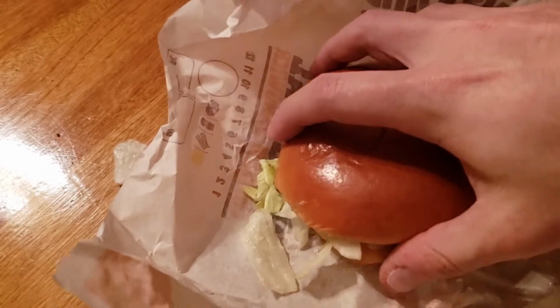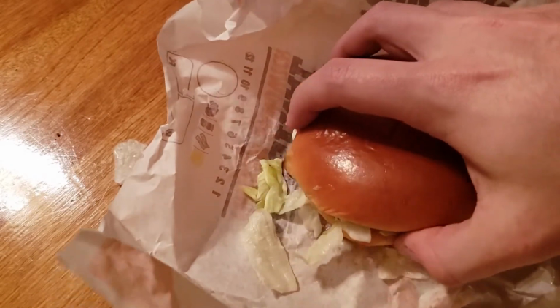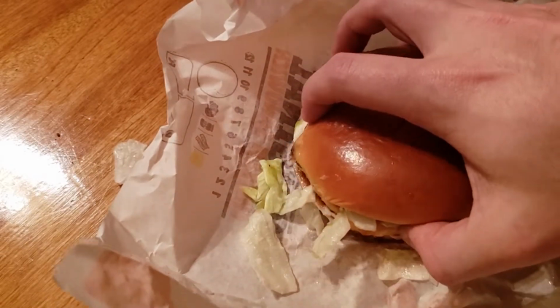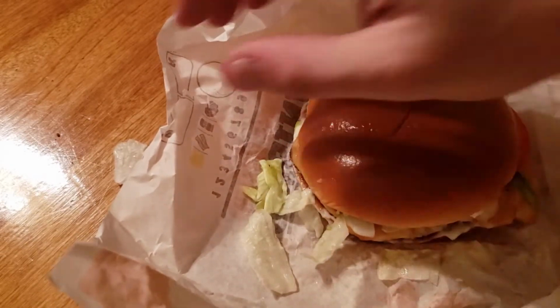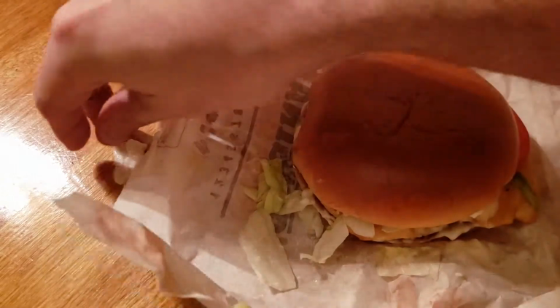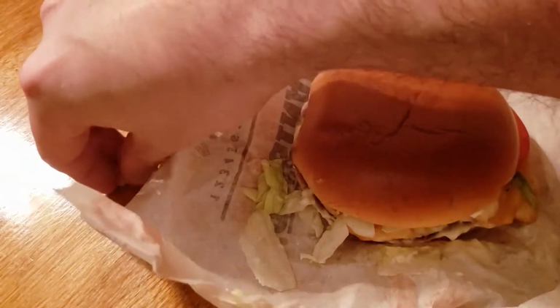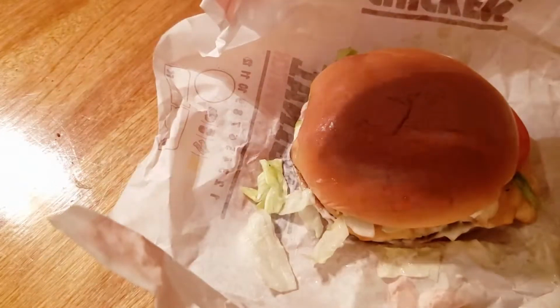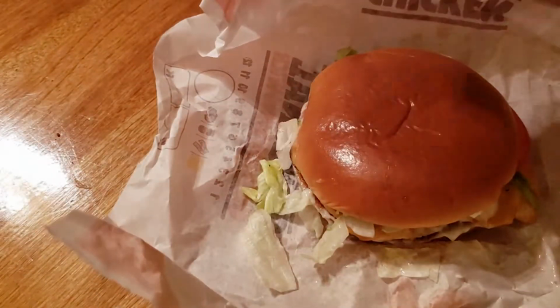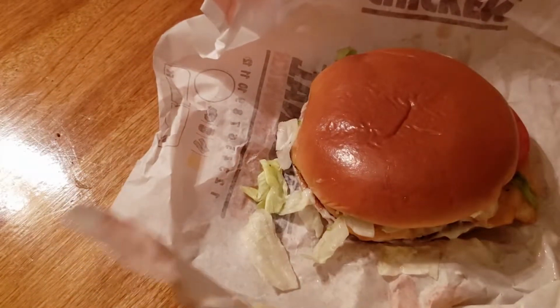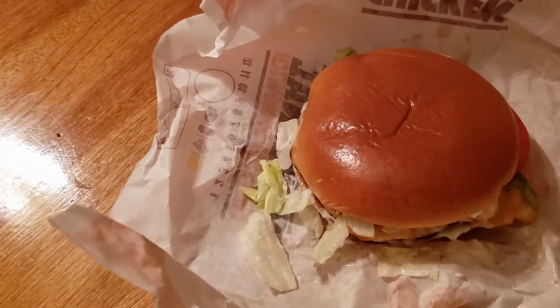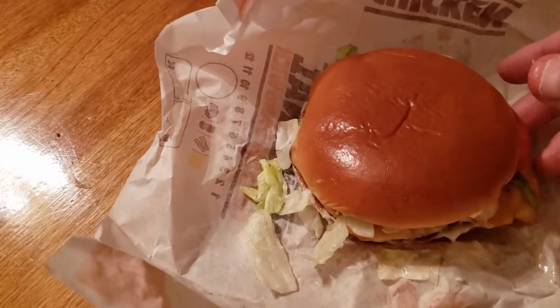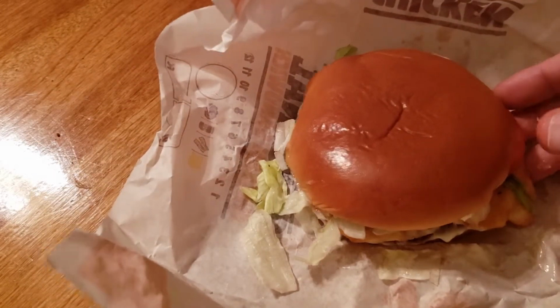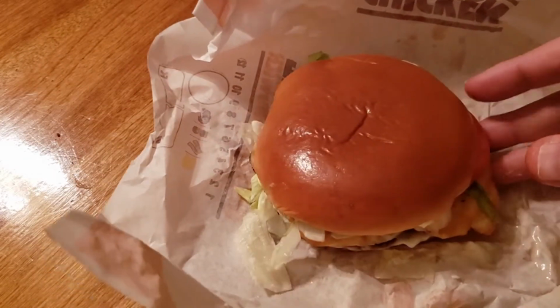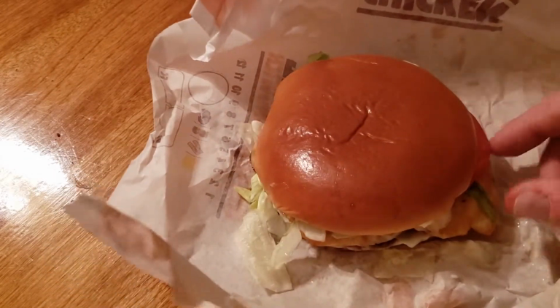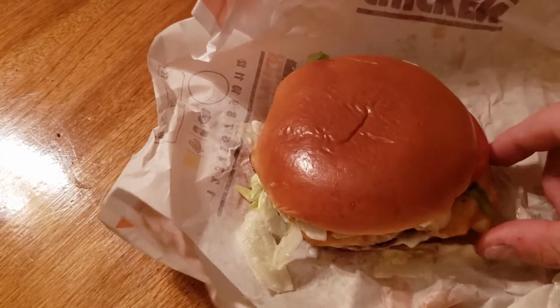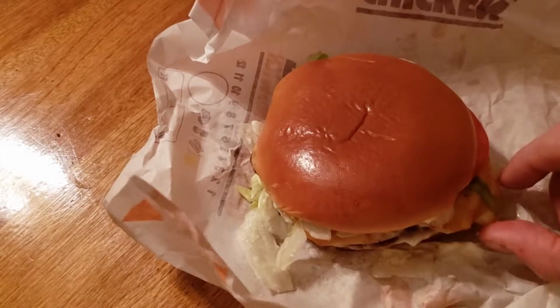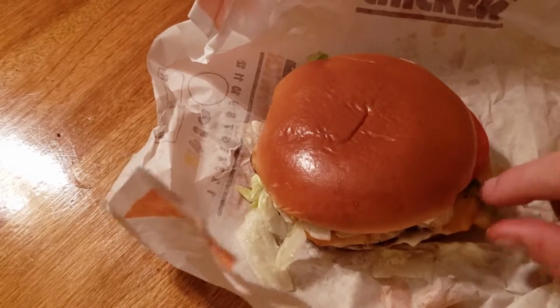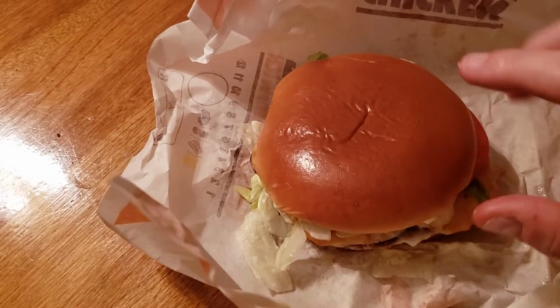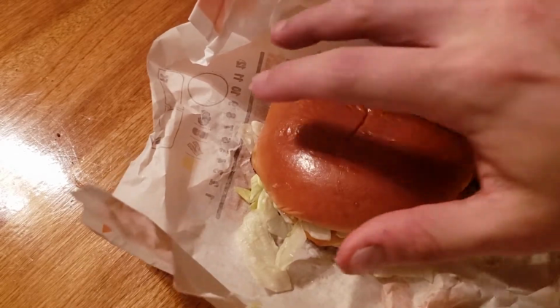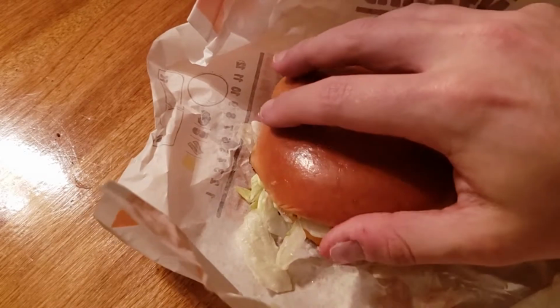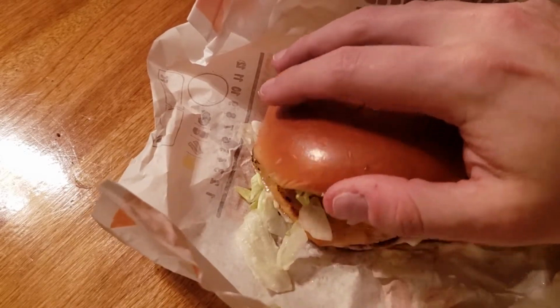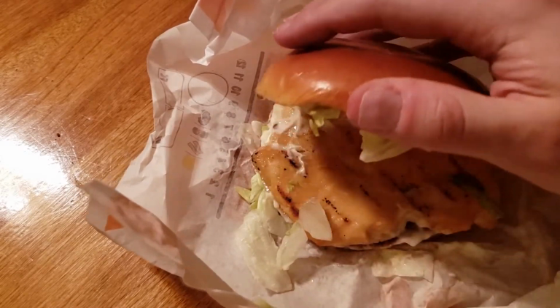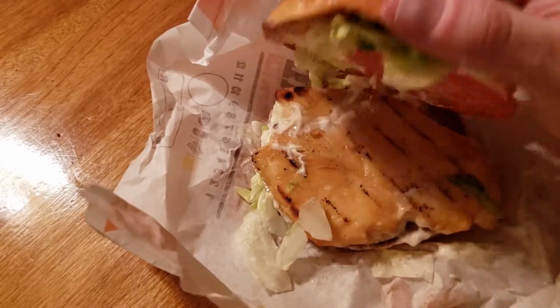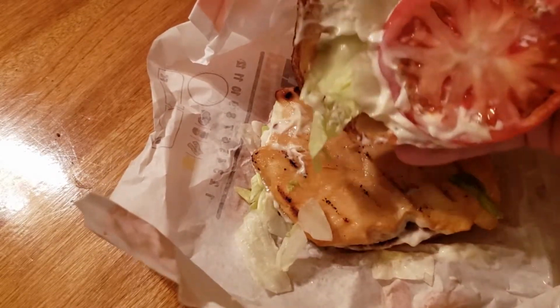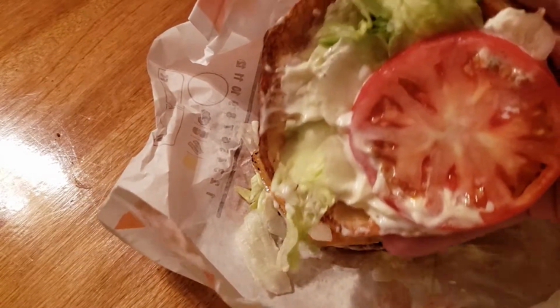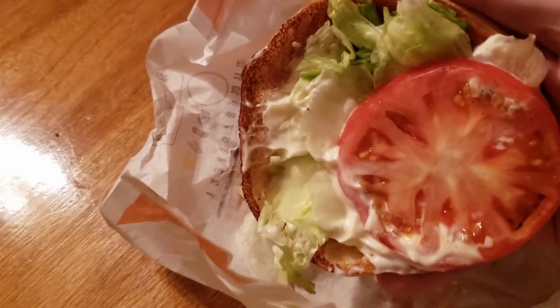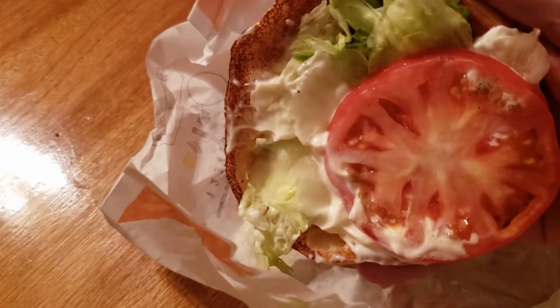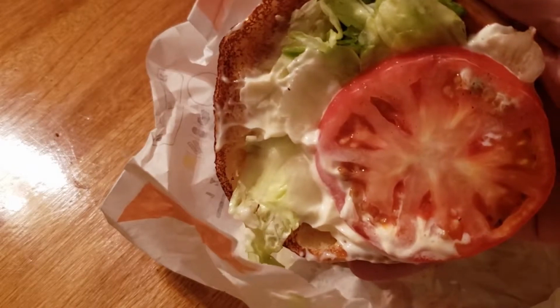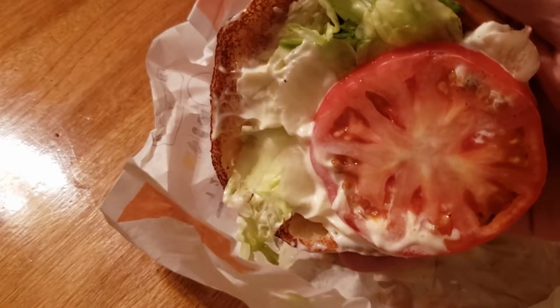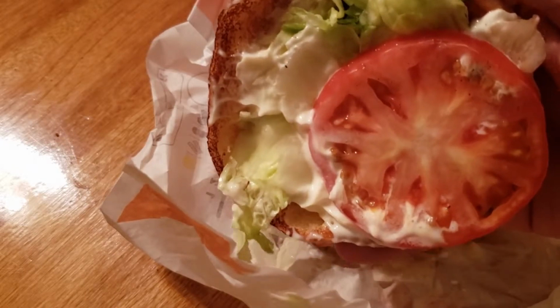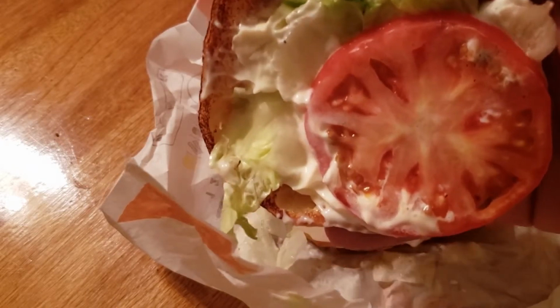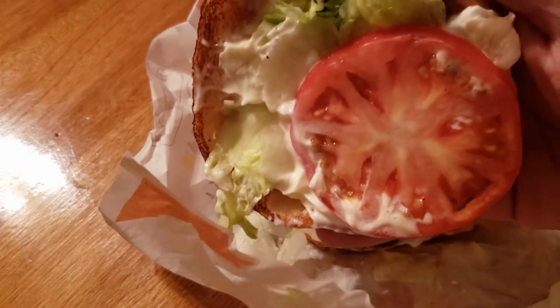From what I've read about this sandwich, it has lettuce and tomato. It has a grilled chicken breast. And it has a honey mustard sauce. I guess that's the new thing. Okay, this looks like mayonnaise.